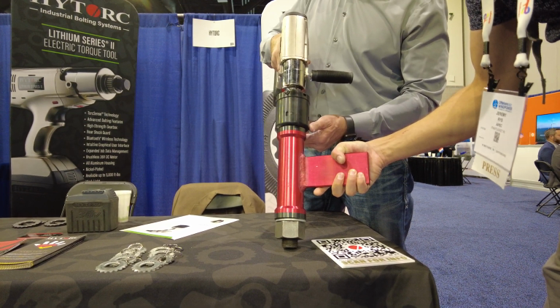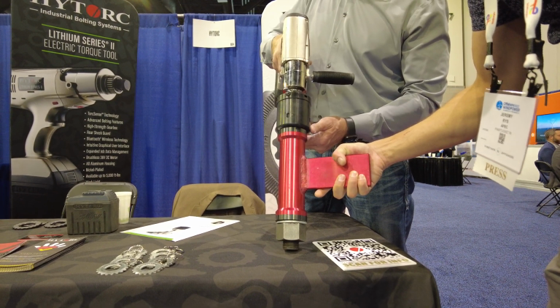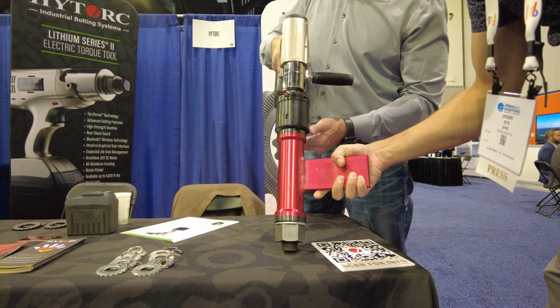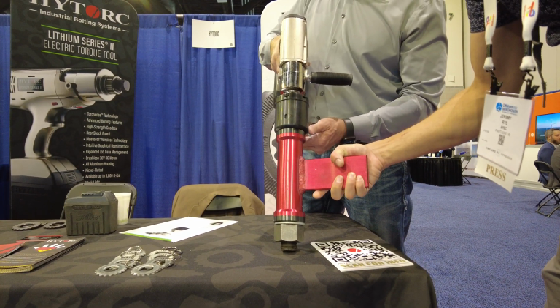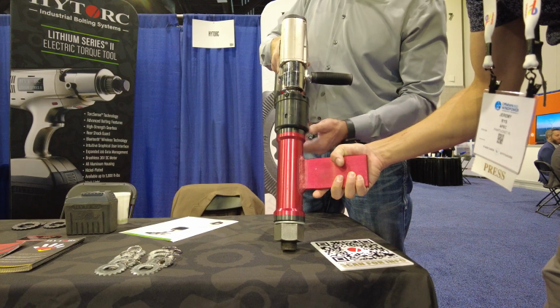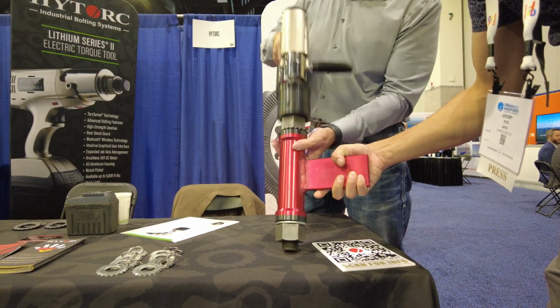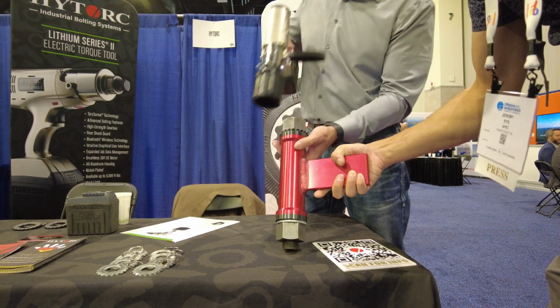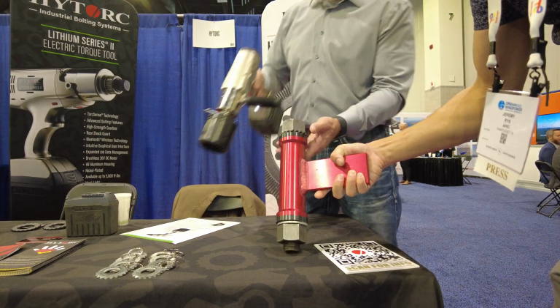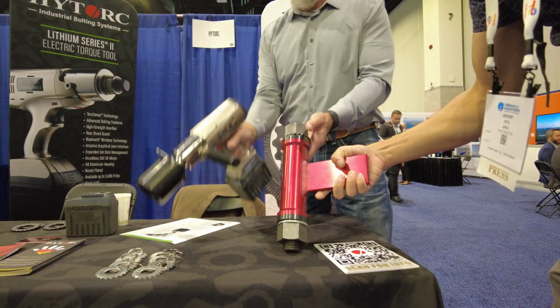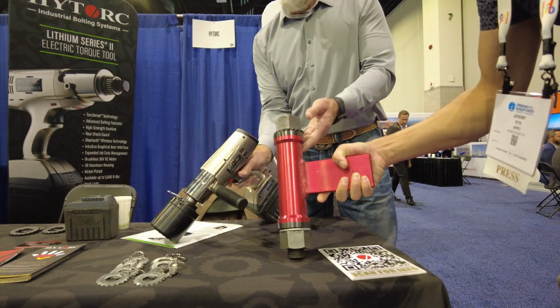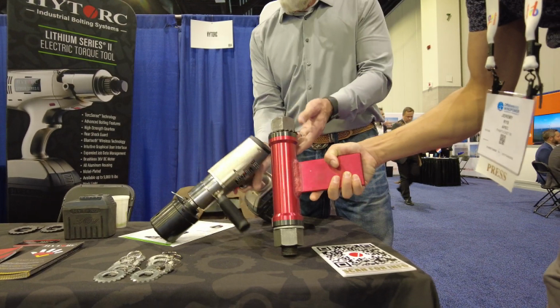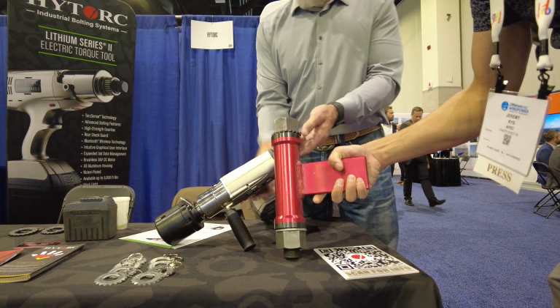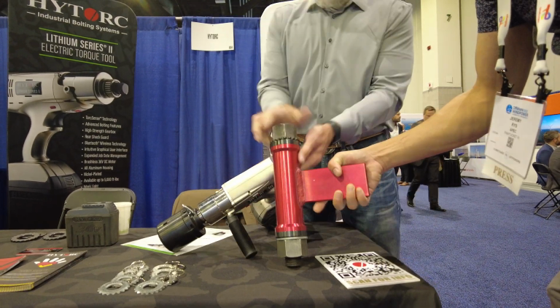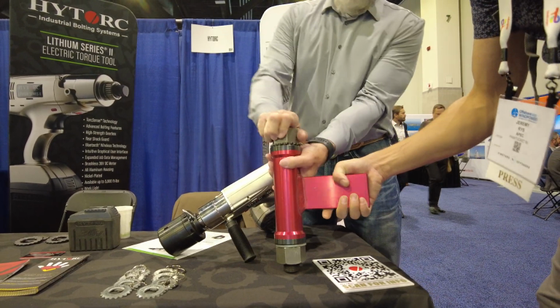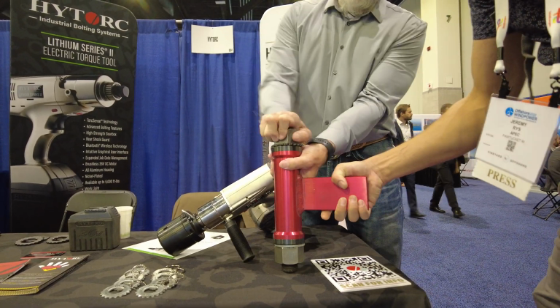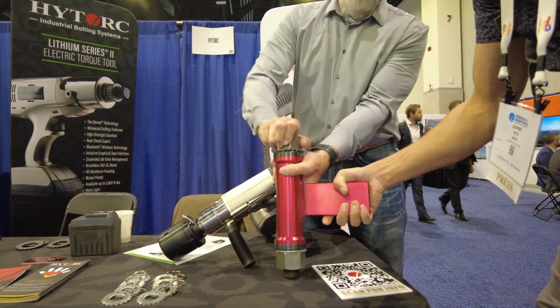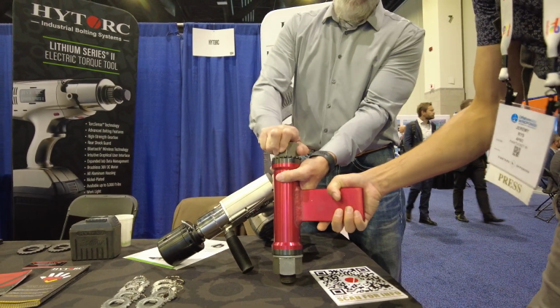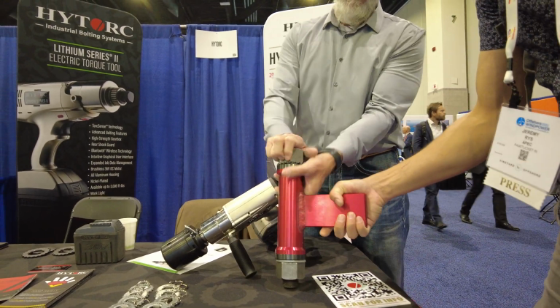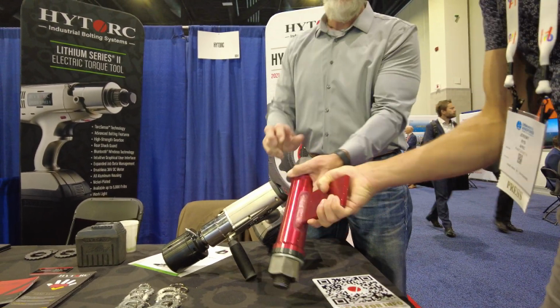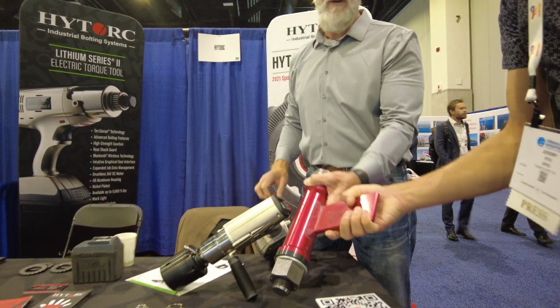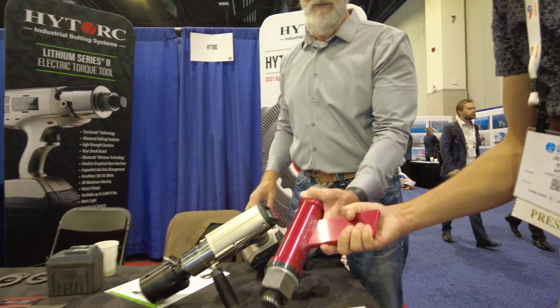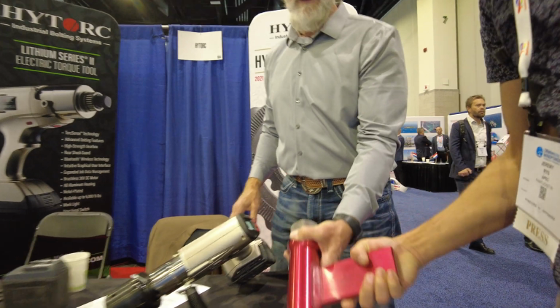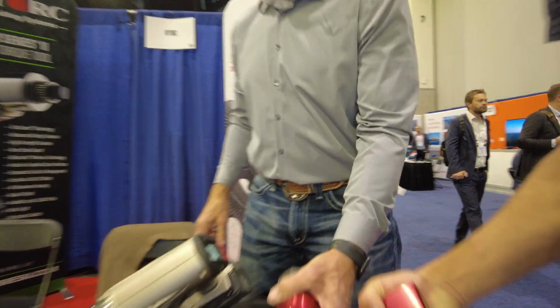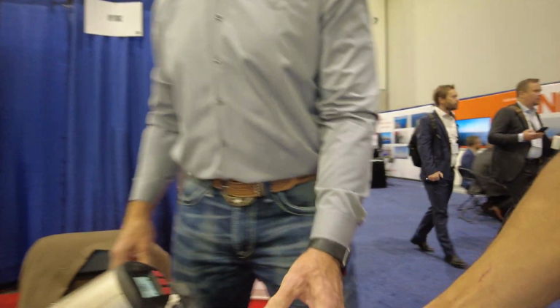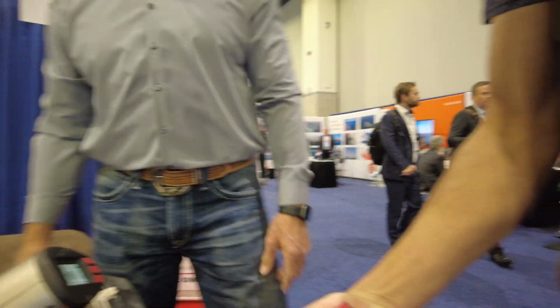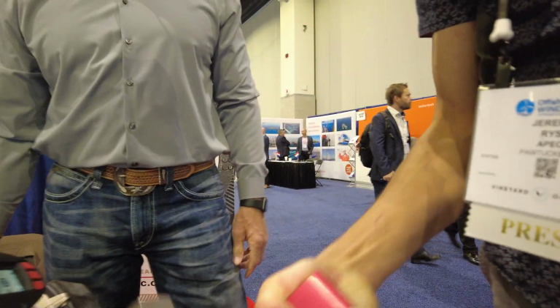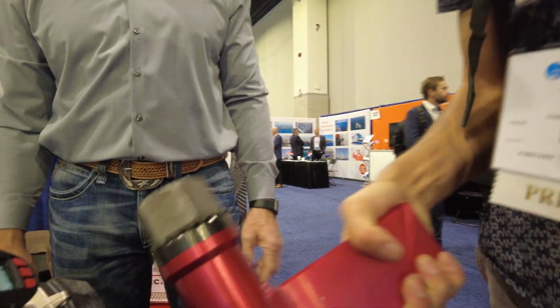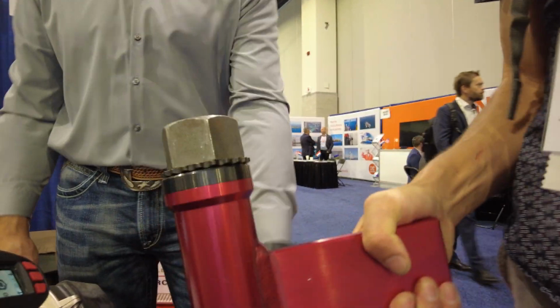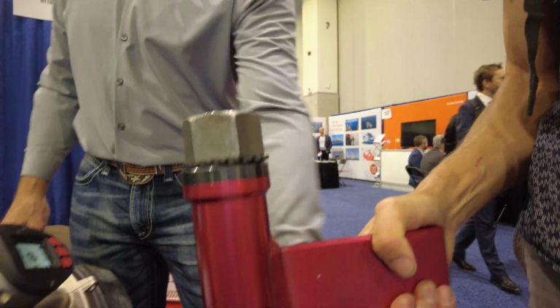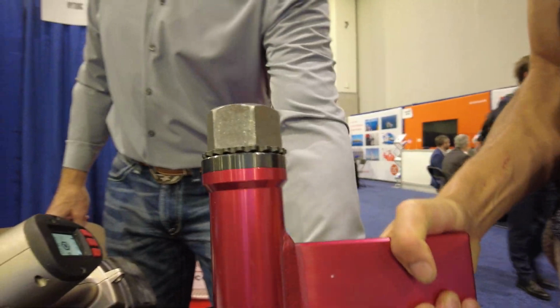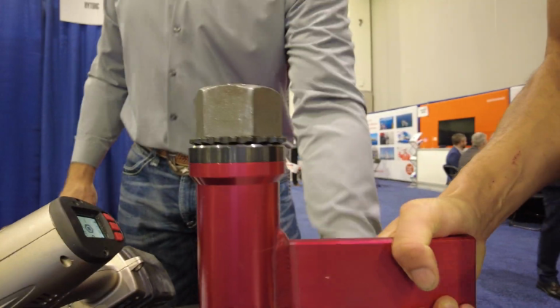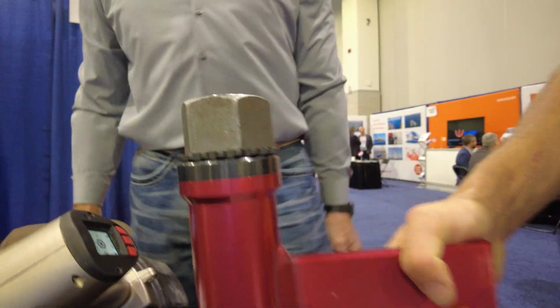I didn't feel anything. That's 350 foot pounds. My hand's not even at a foot. 350 foot pounds — that should be ripping out of my hand. So how does that not rip out of my hand?